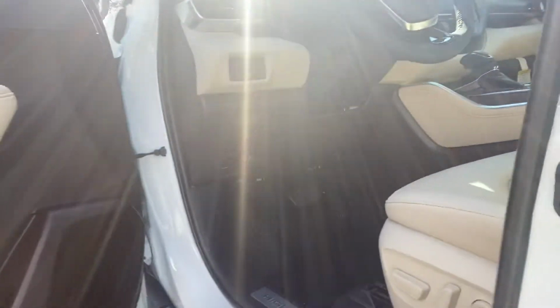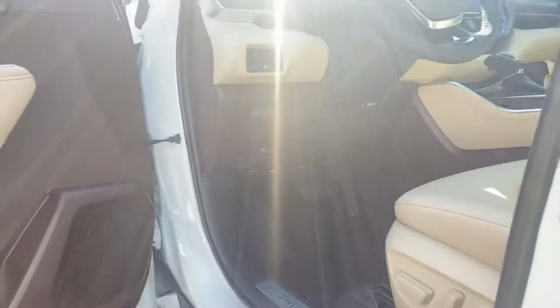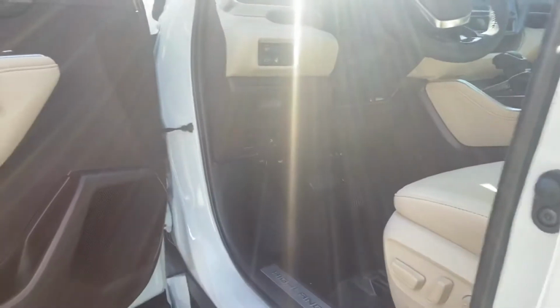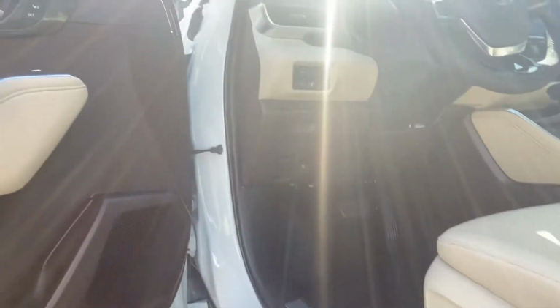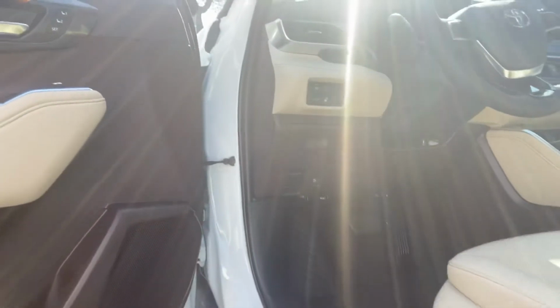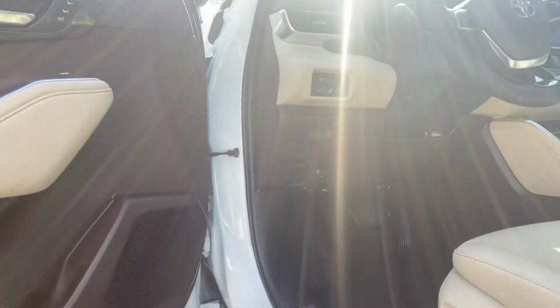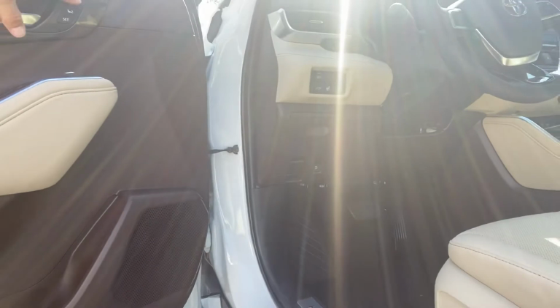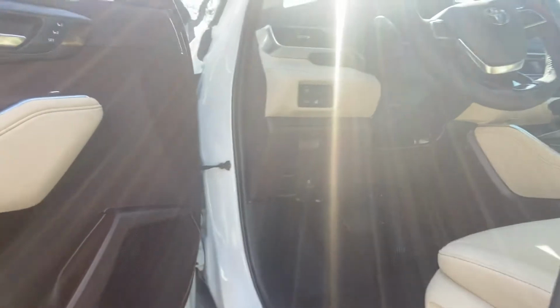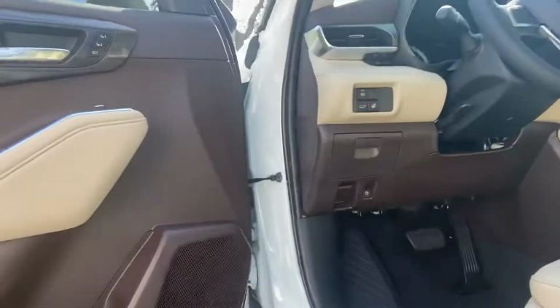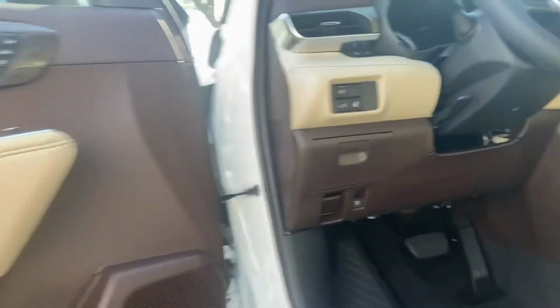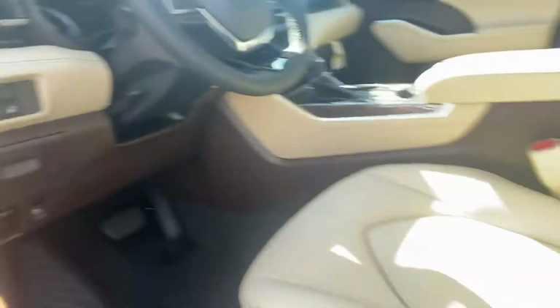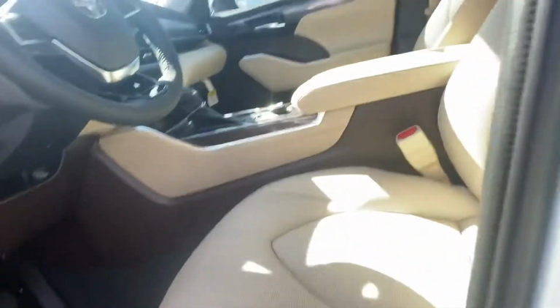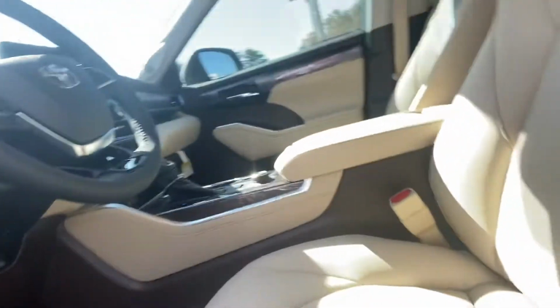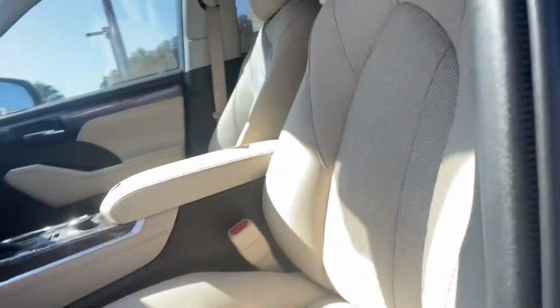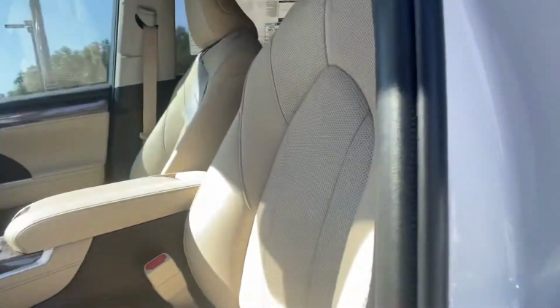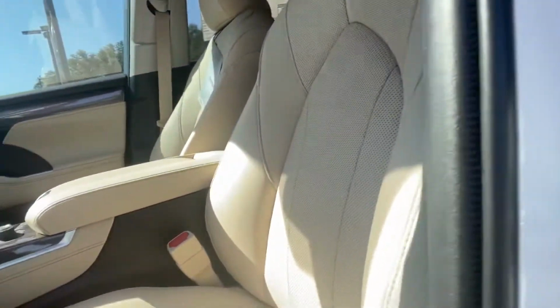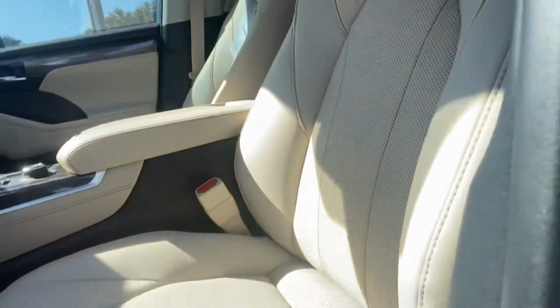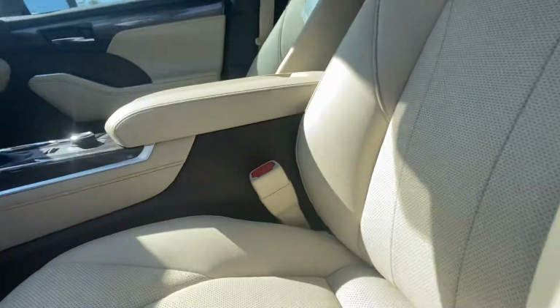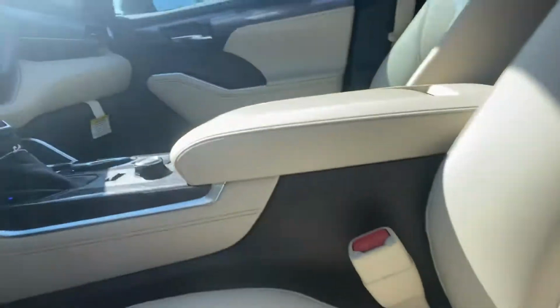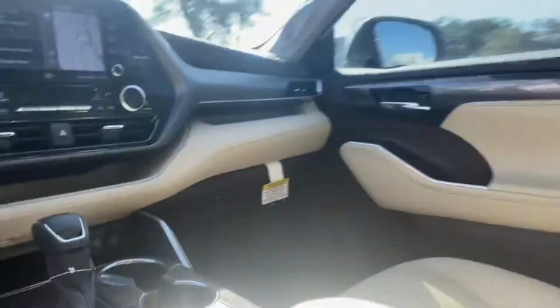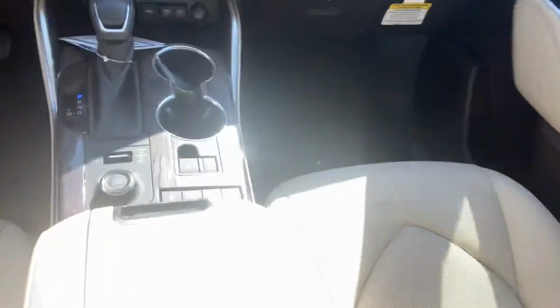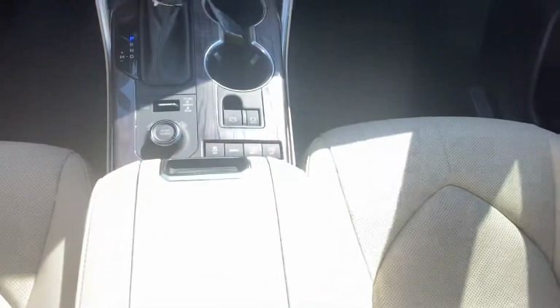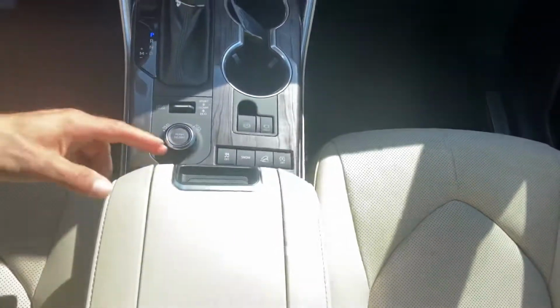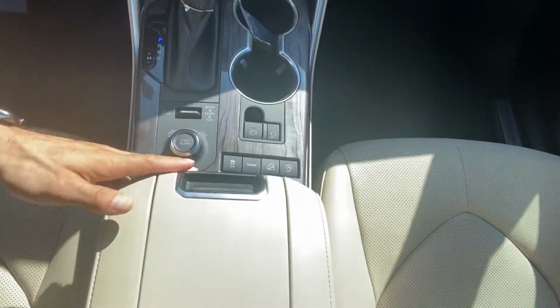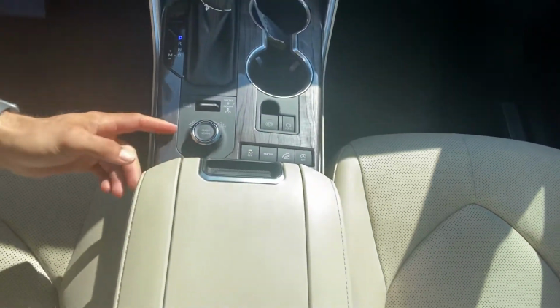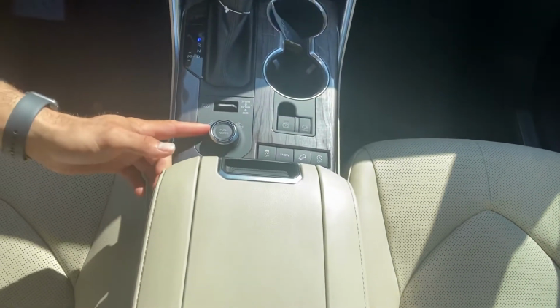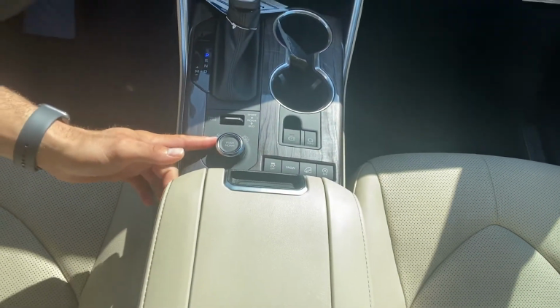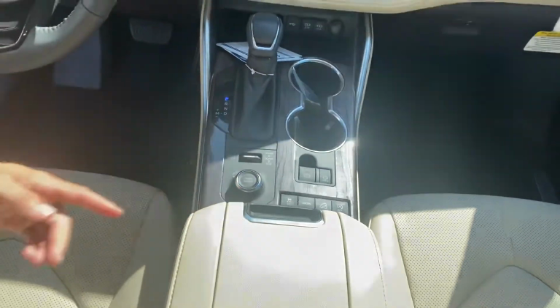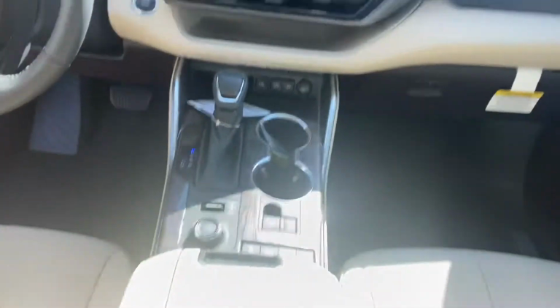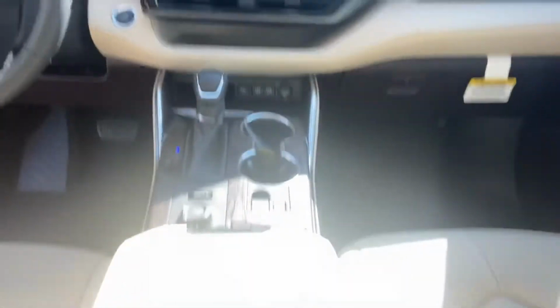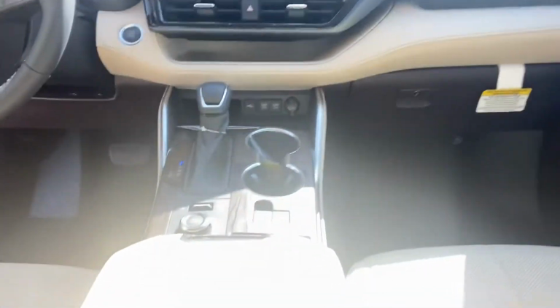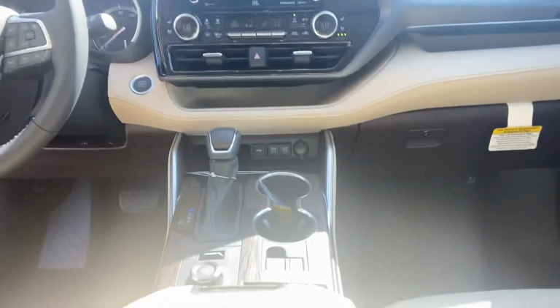You have the harvest beige interior with the brown accents, of course memory seats for the driver, and then heated and cooled seats for both the driver and passenger. Your all-wheel drive availability is right here and you can go from a terrain select now, which is a new feature for this year.